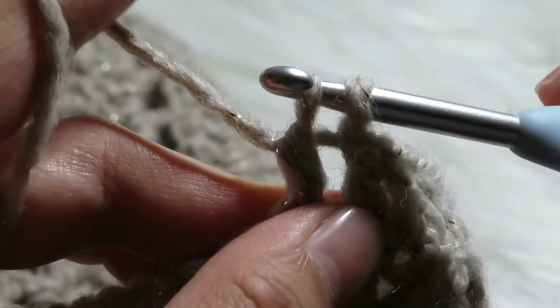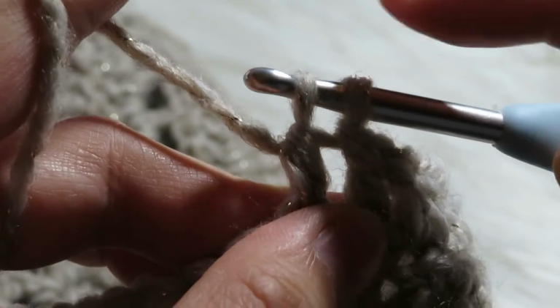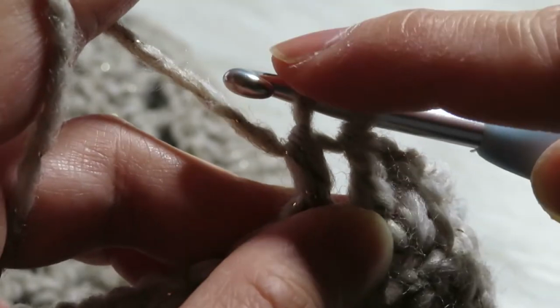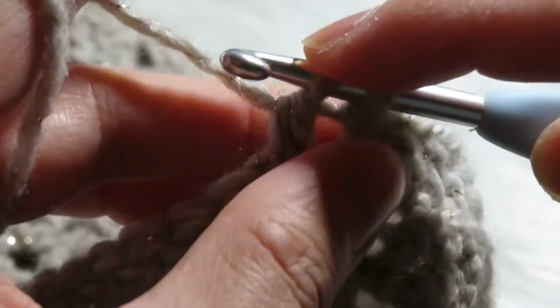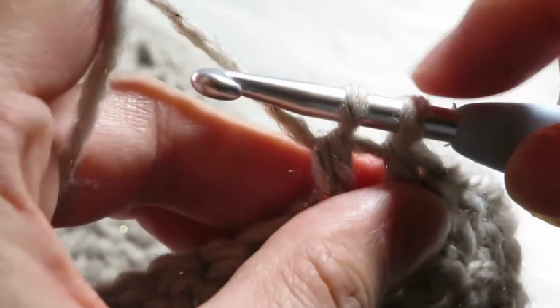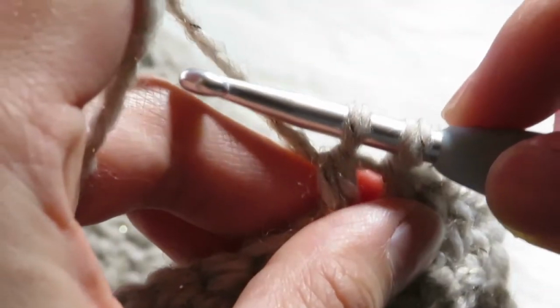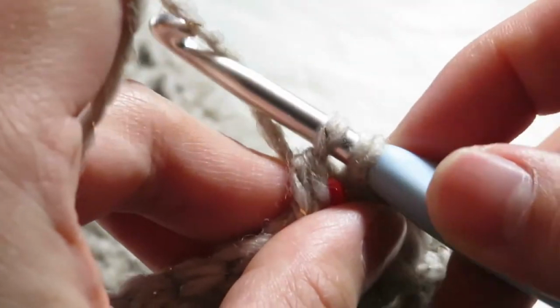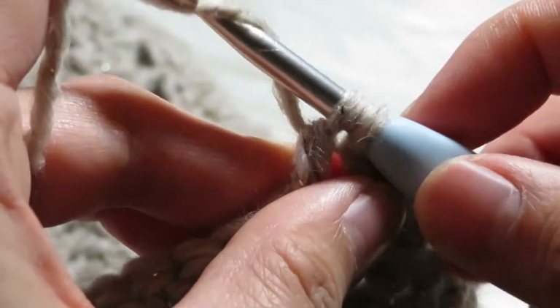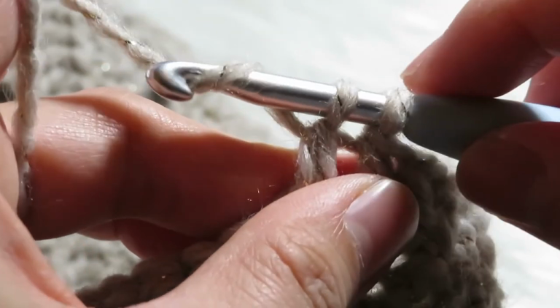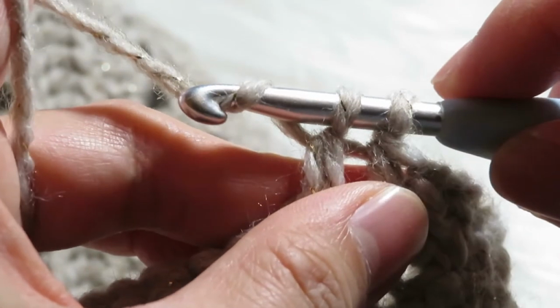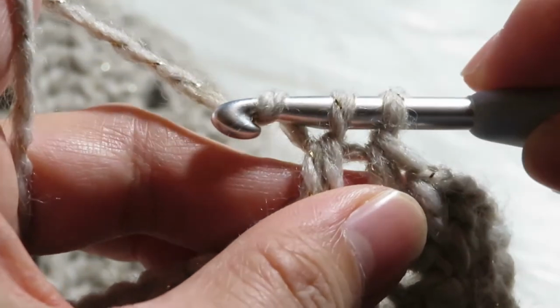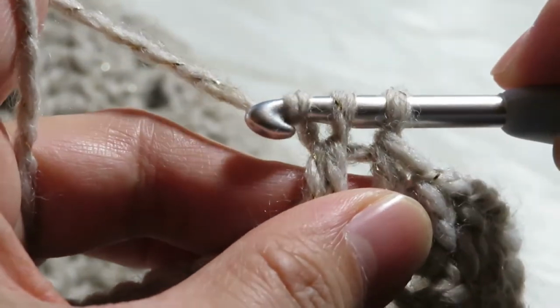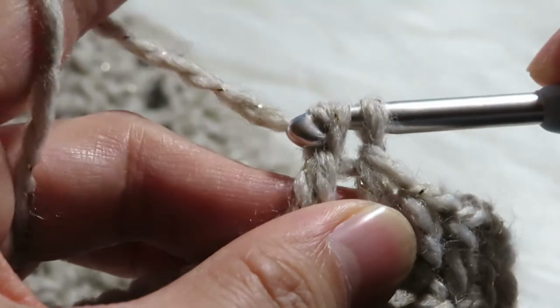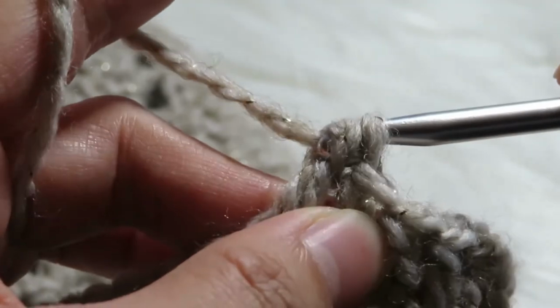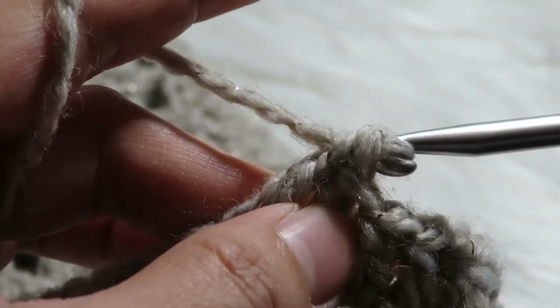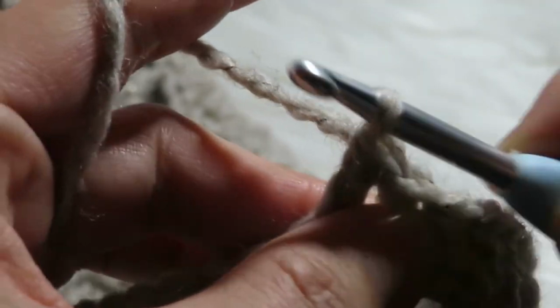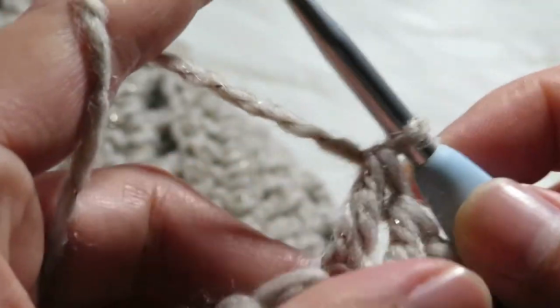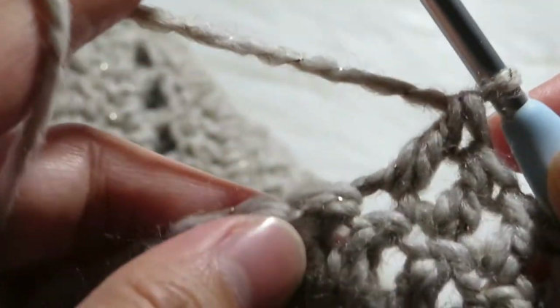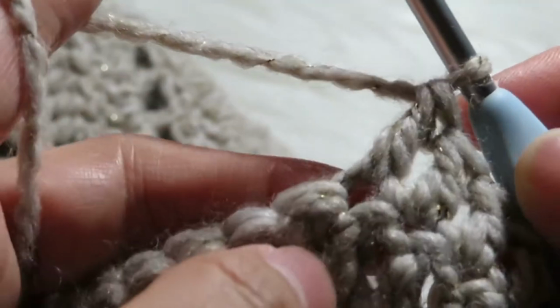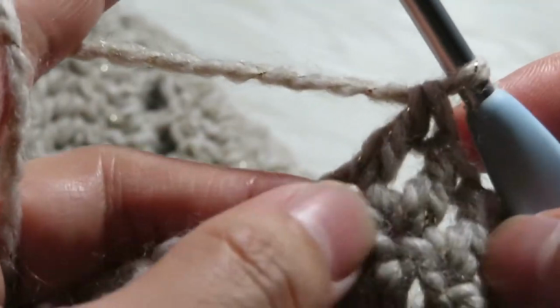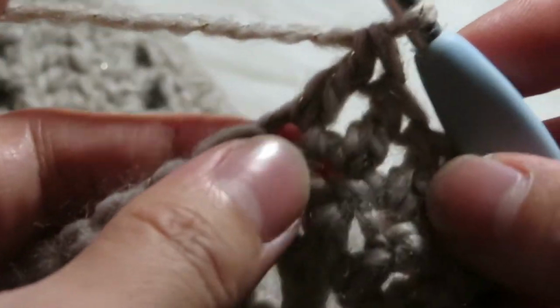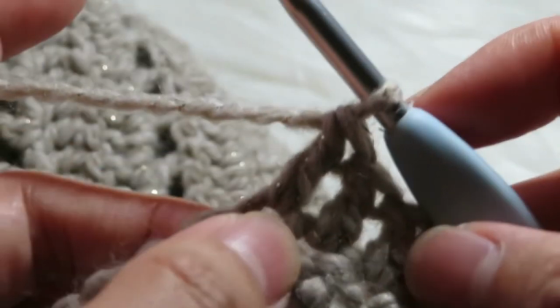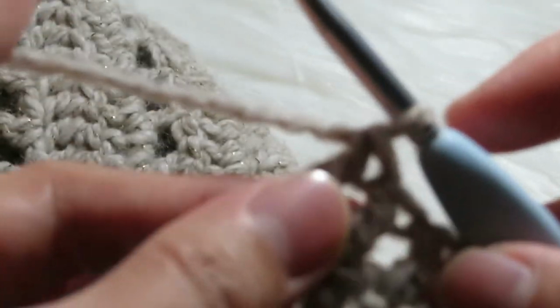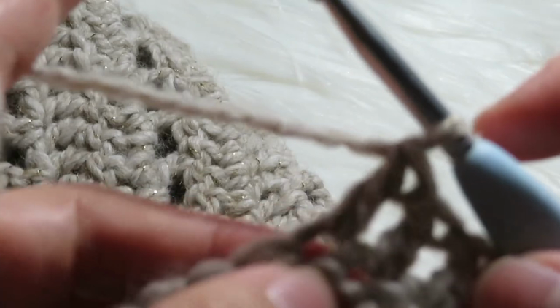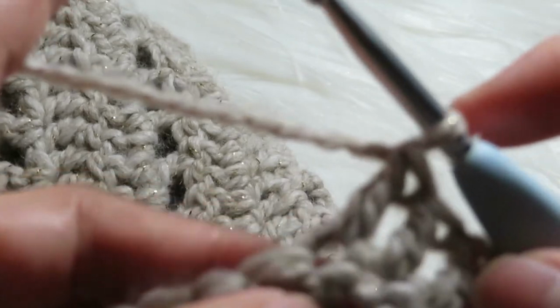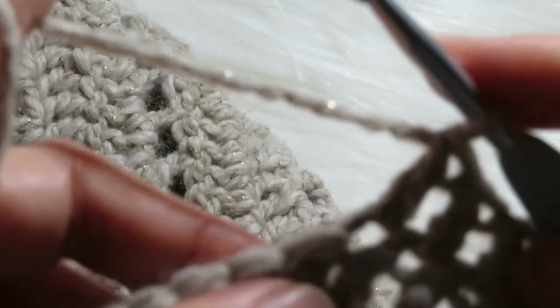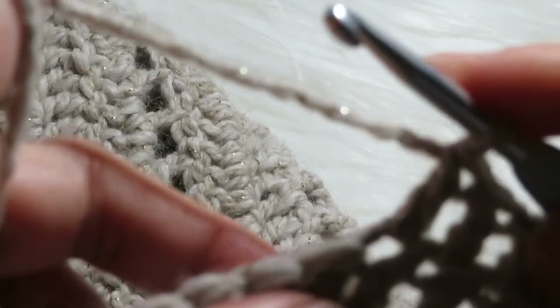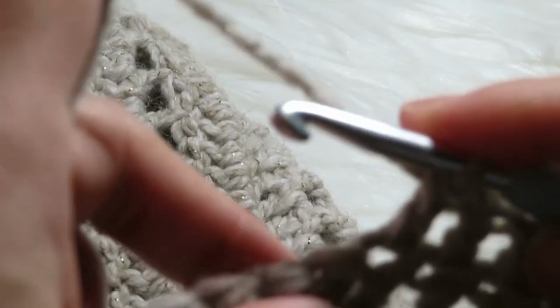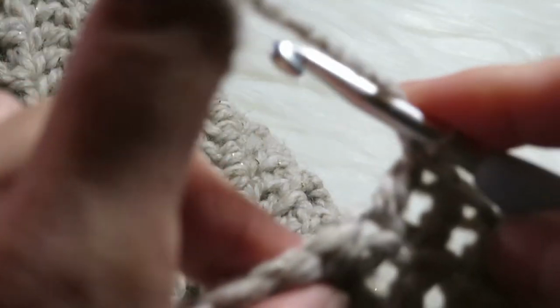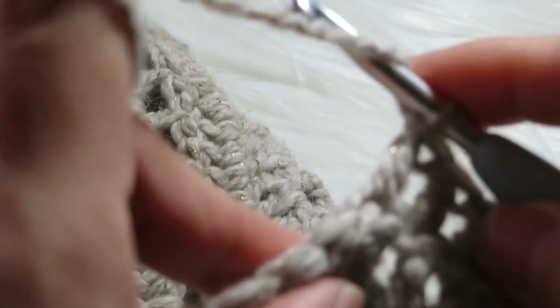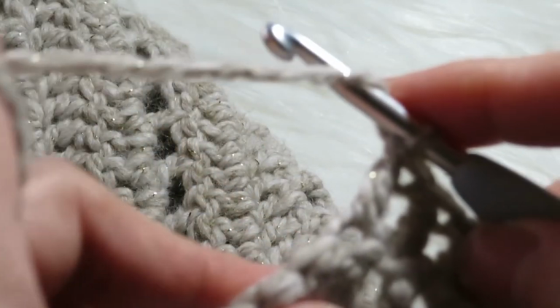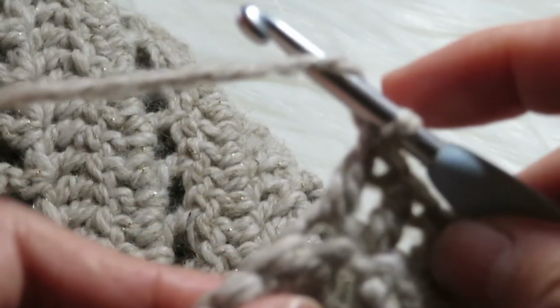You have two loops on your hook, then yarn over and pull through two — that's your third double crochet that we already made. Then let's do the fourth one.